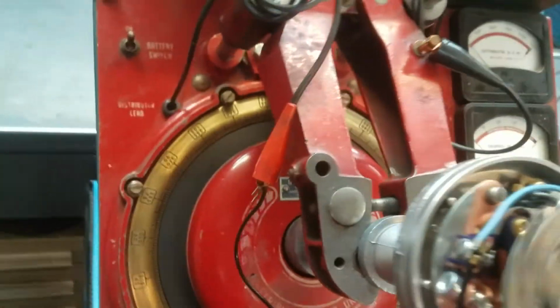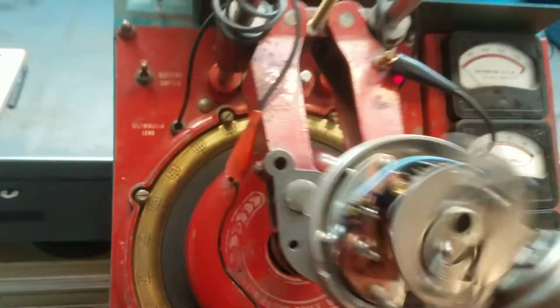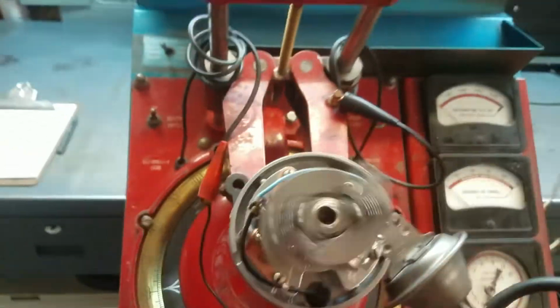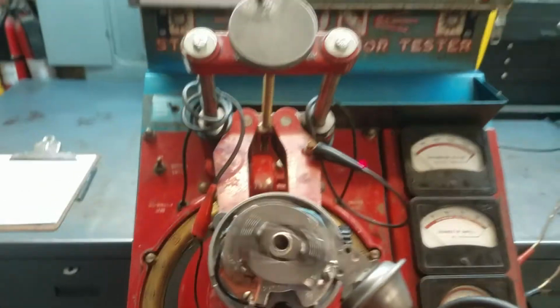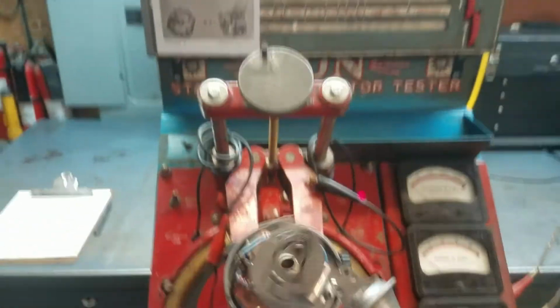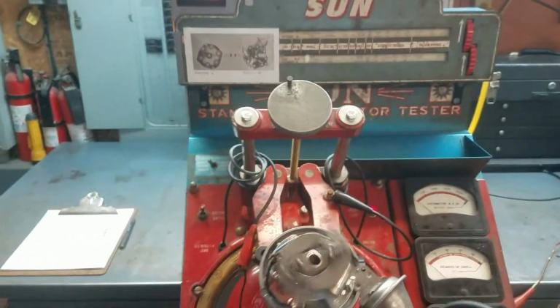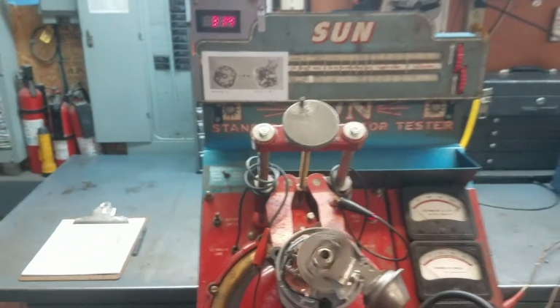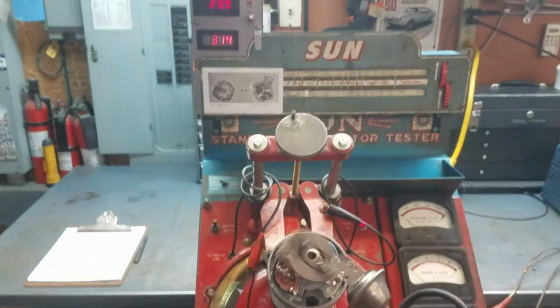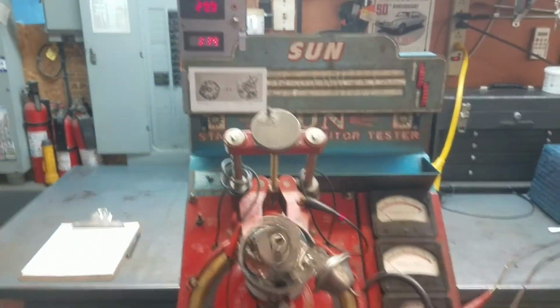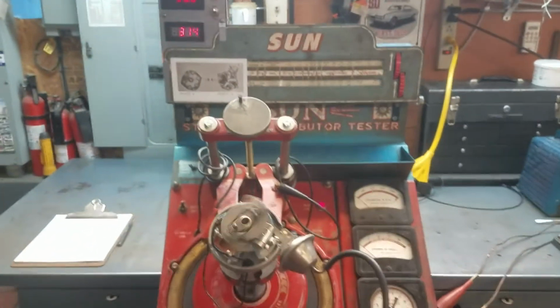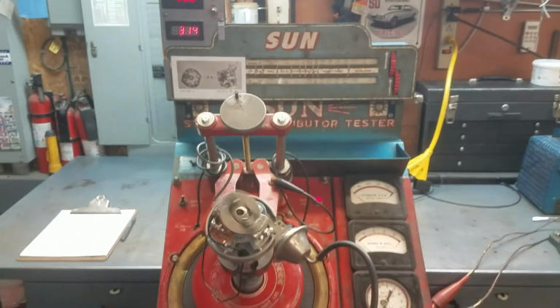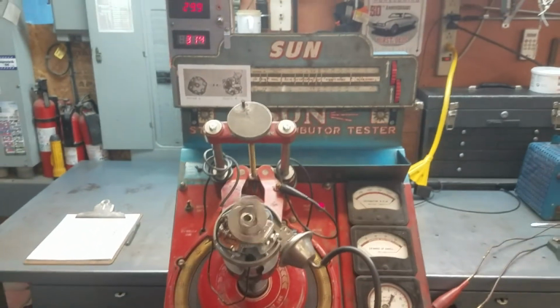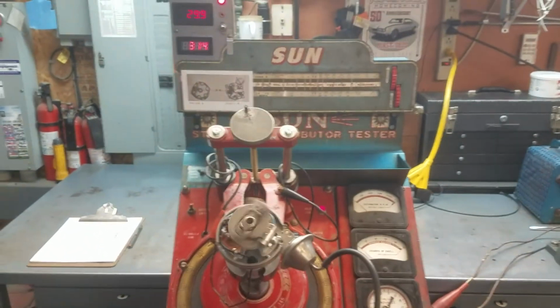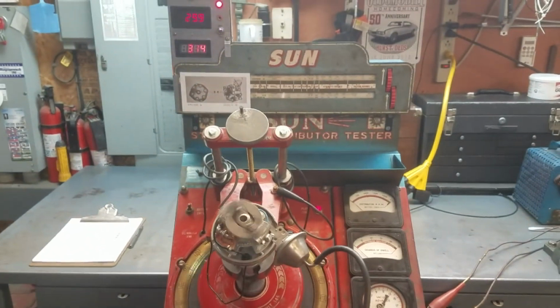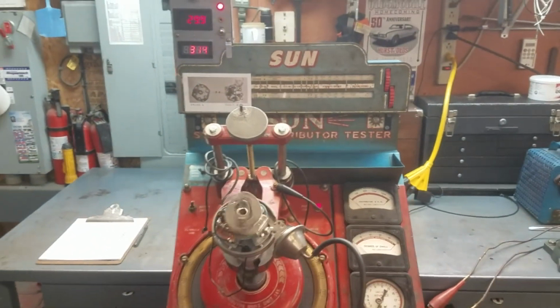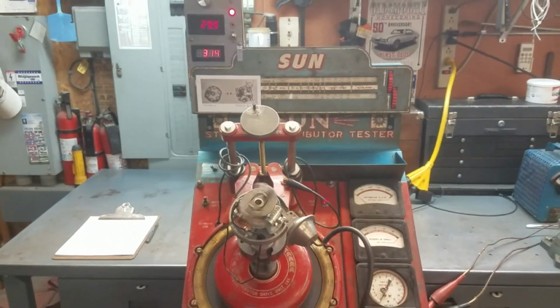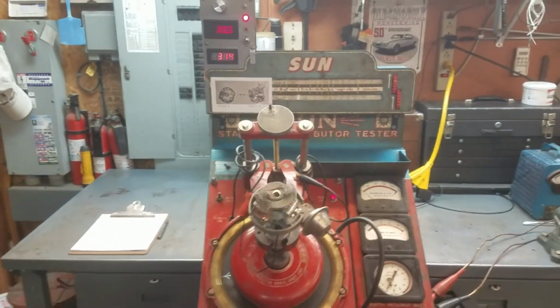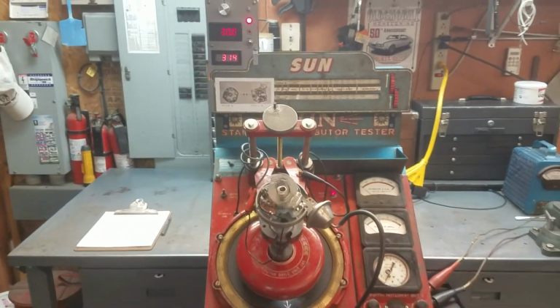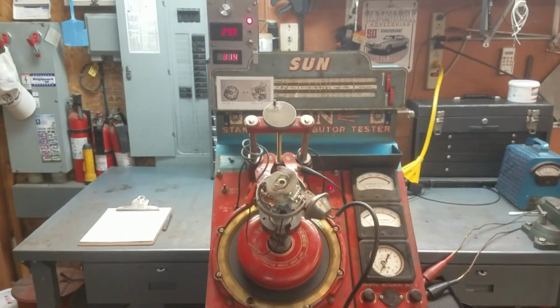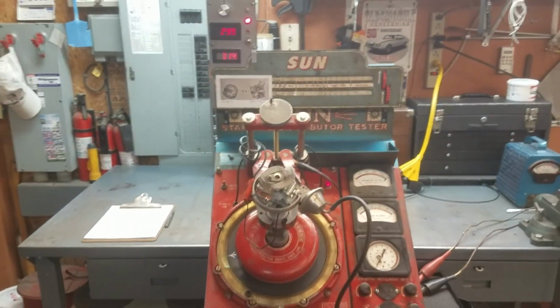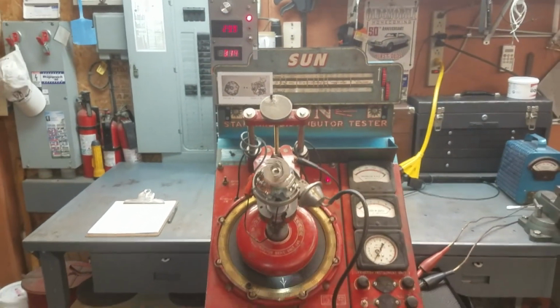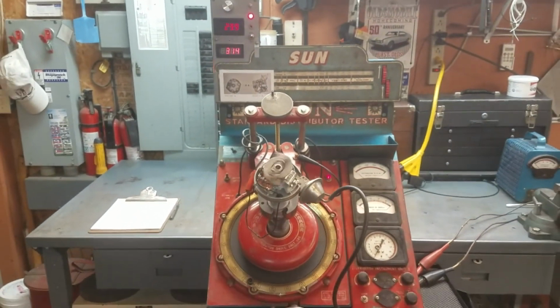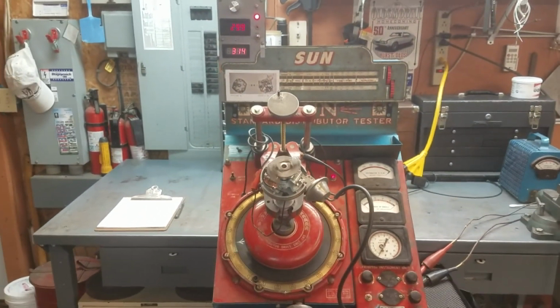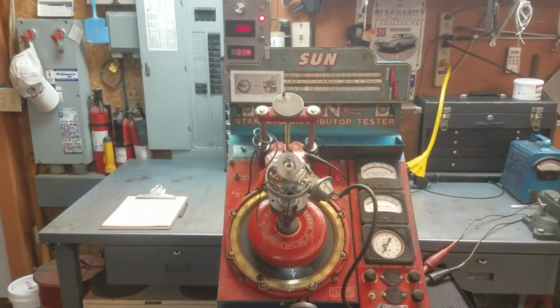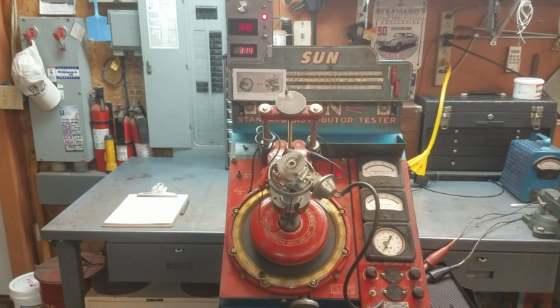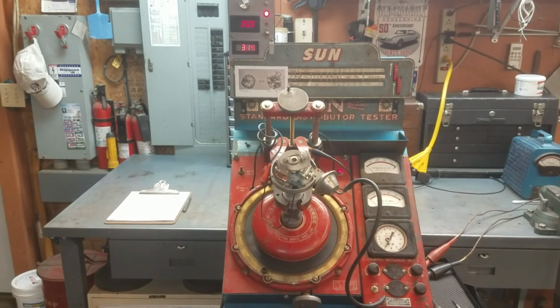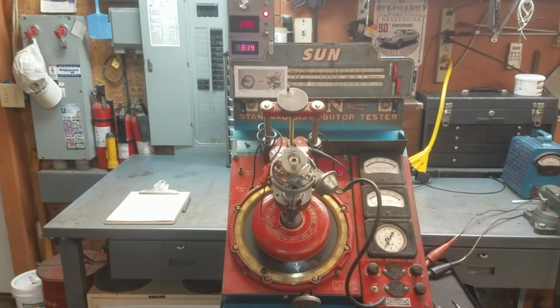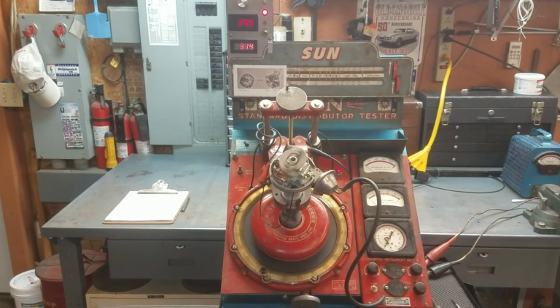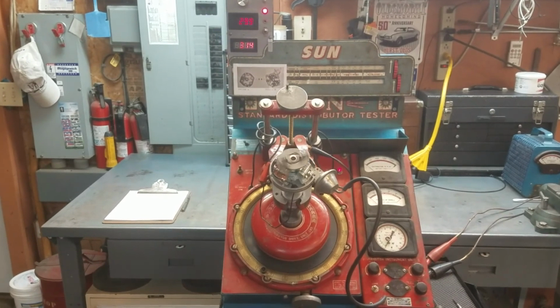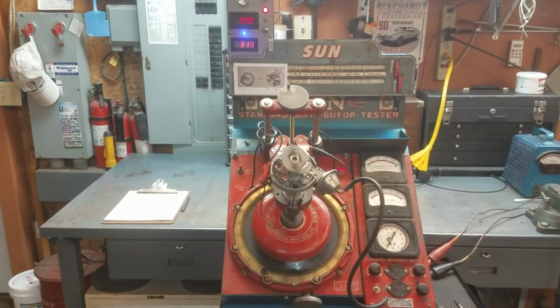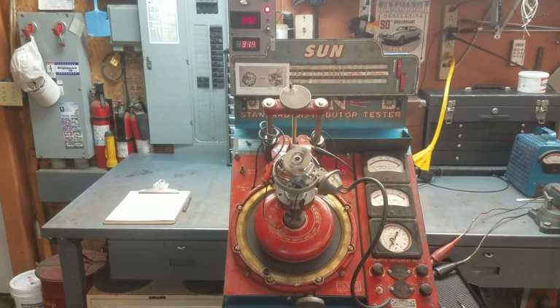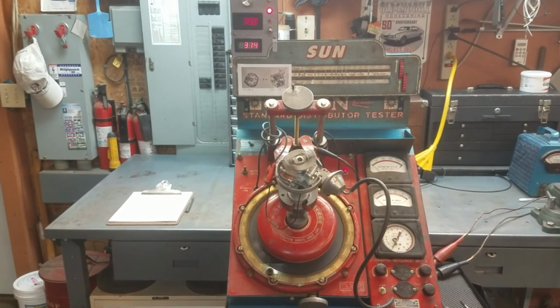So there you have it — the Sun Distributor Tester with modern electronics from Opera. I hope you enjoyed this, thank you.